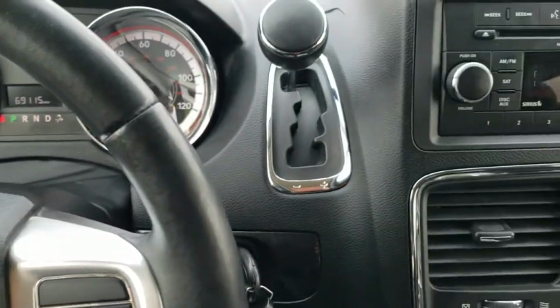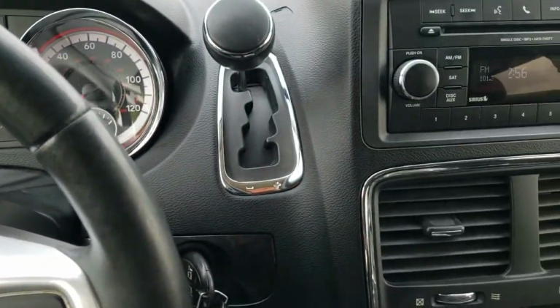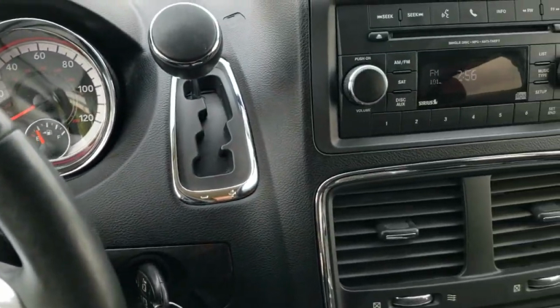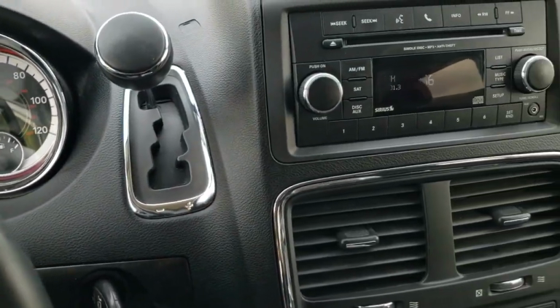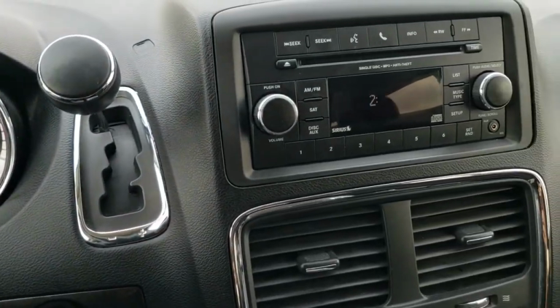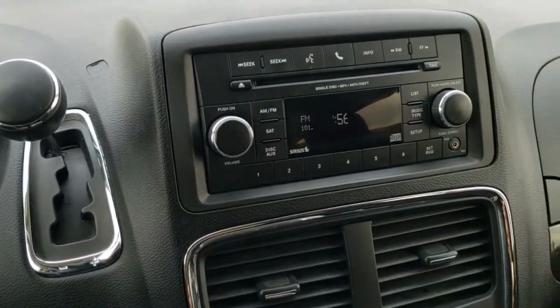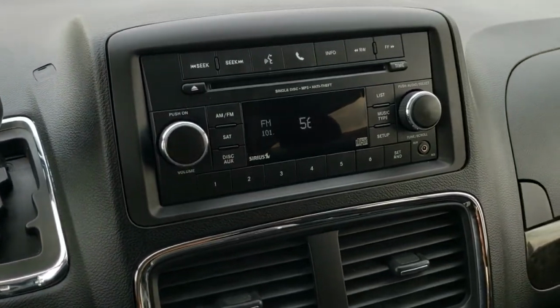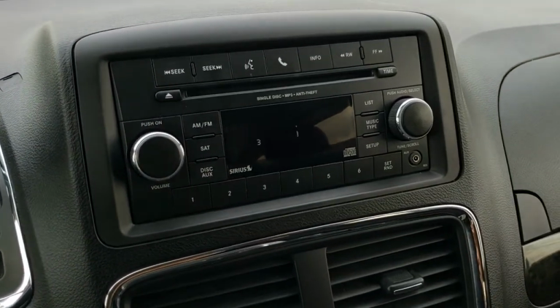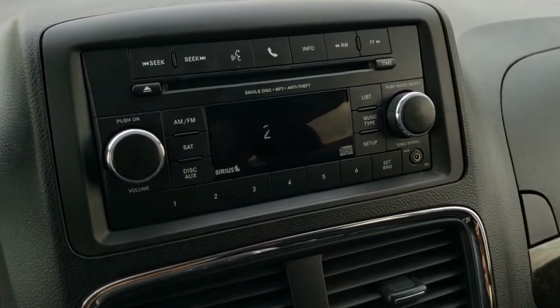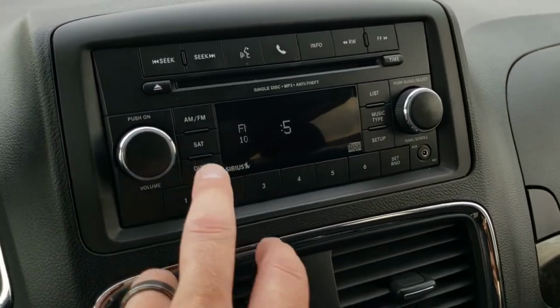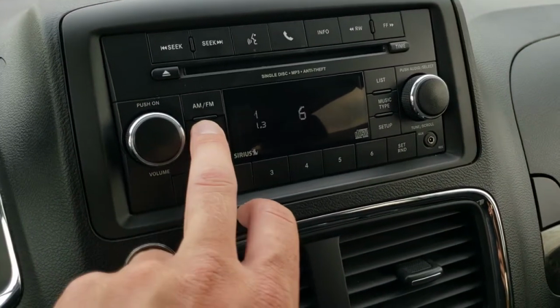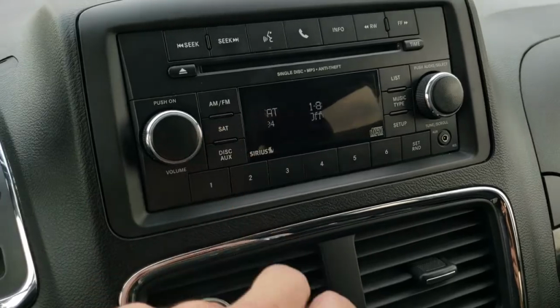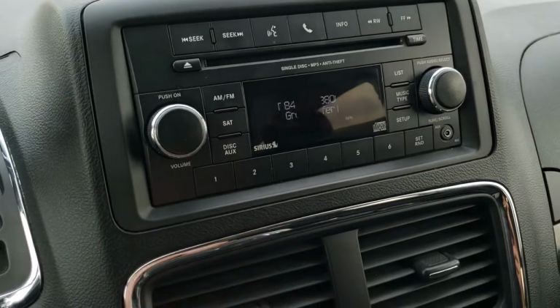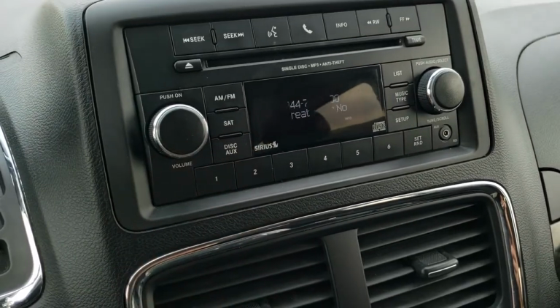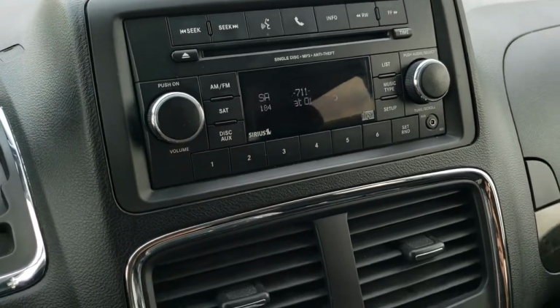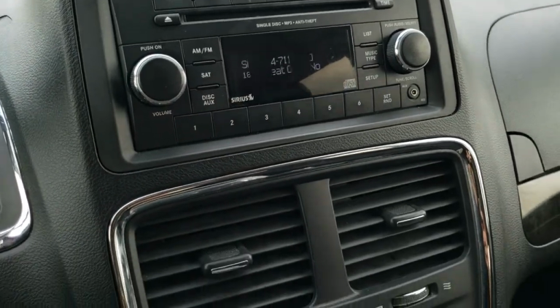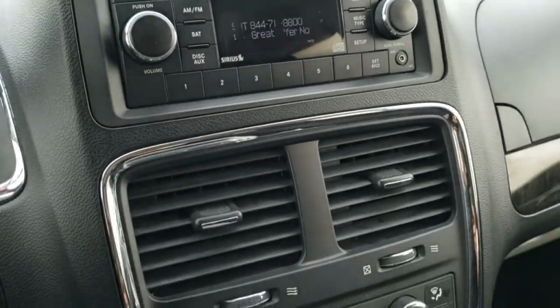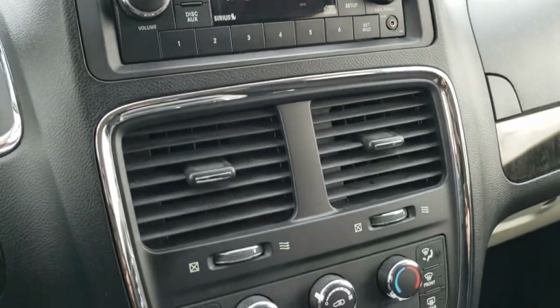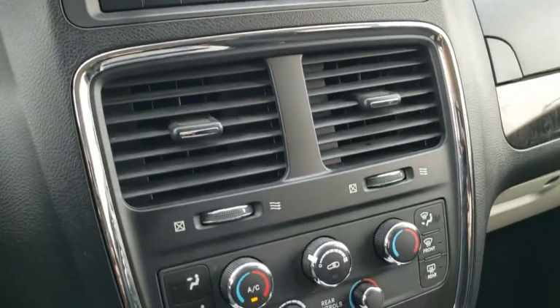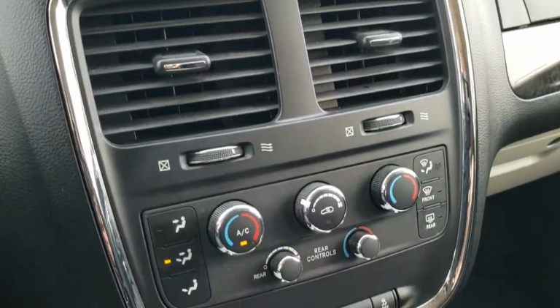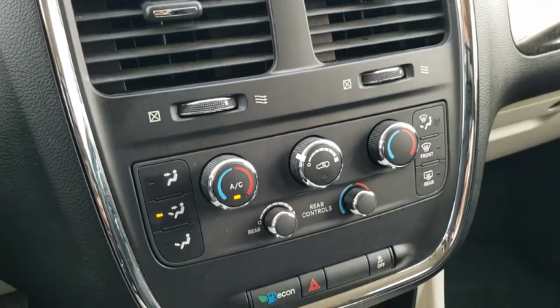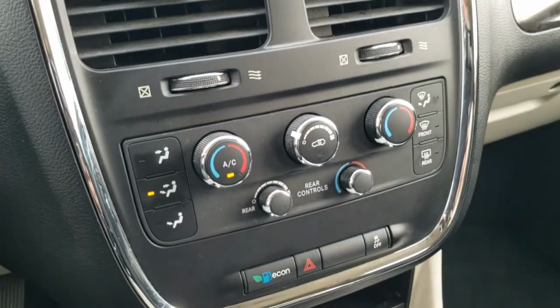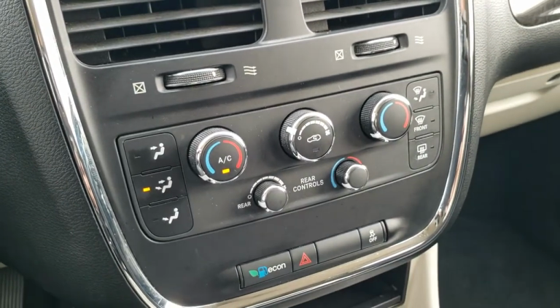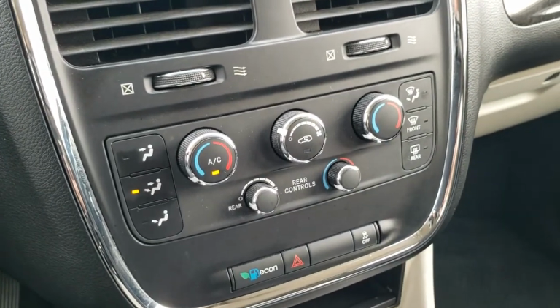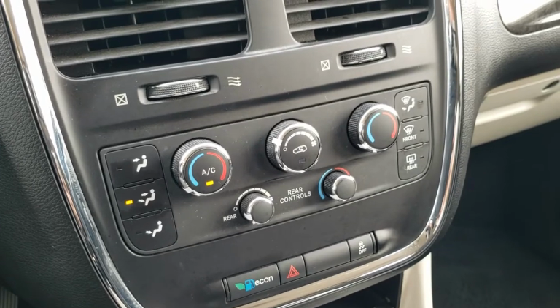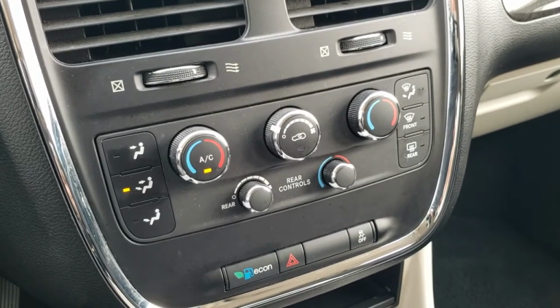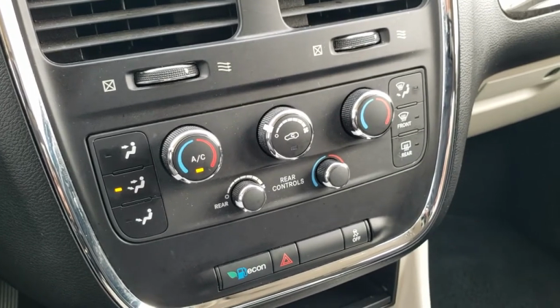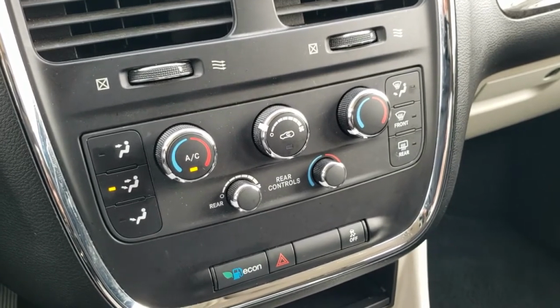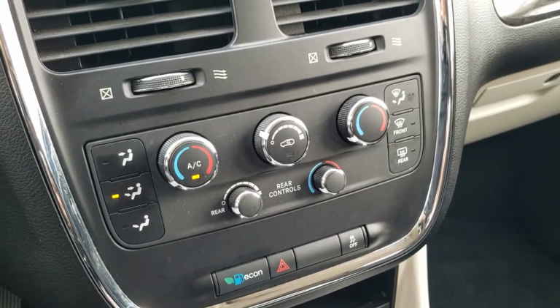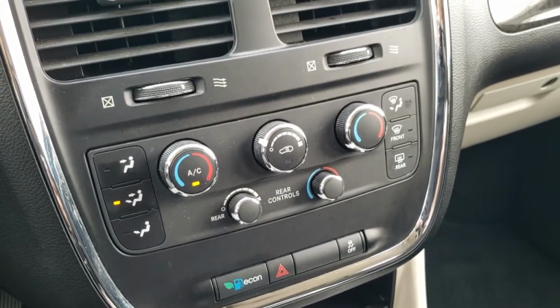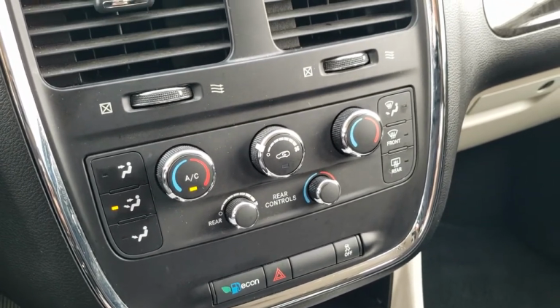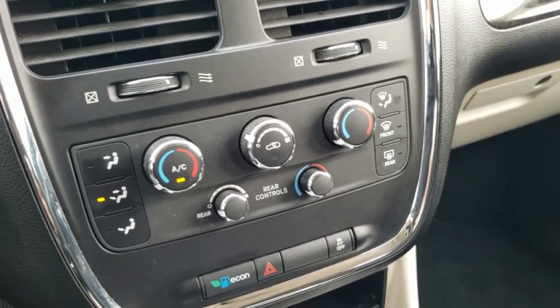It has a six-speed automatic transmission, a CD player, AM, FM, and Sirius XM radio capabilities. Down here you get your climate control, which includes dual climate control and rear air controls.